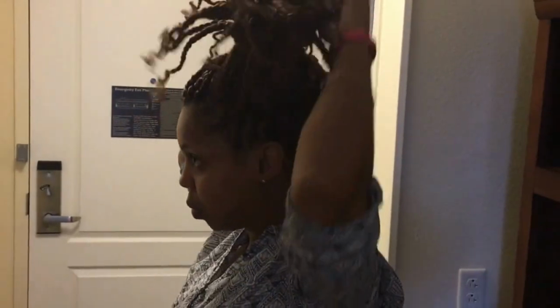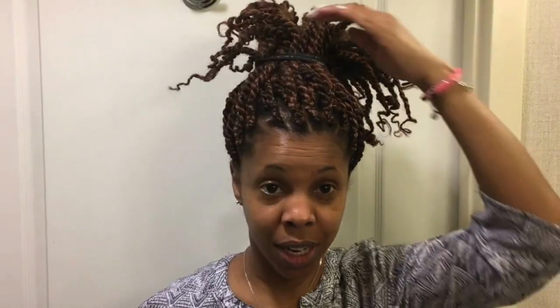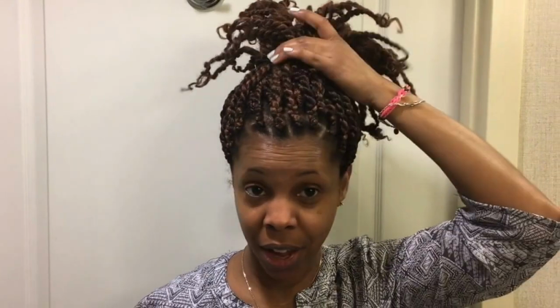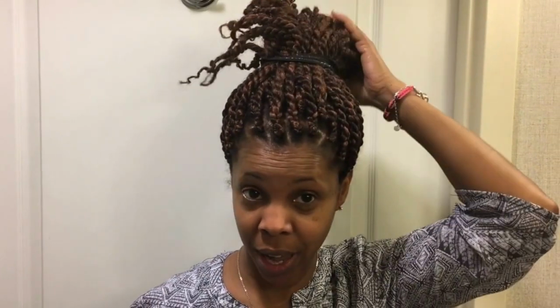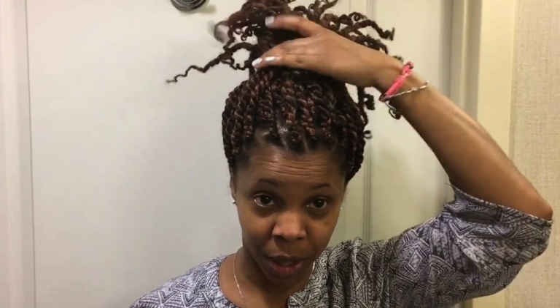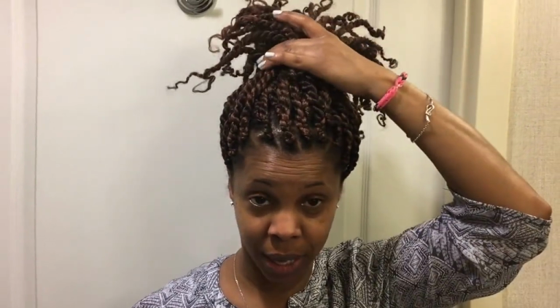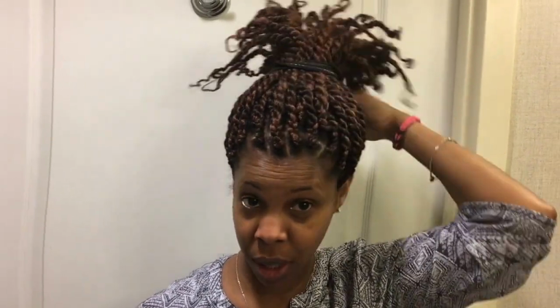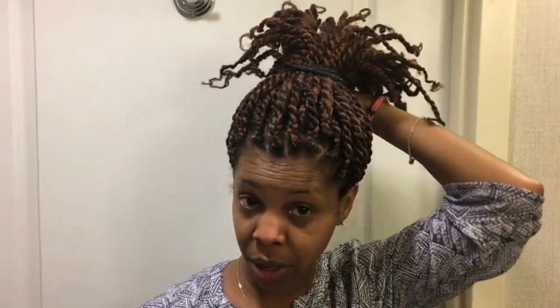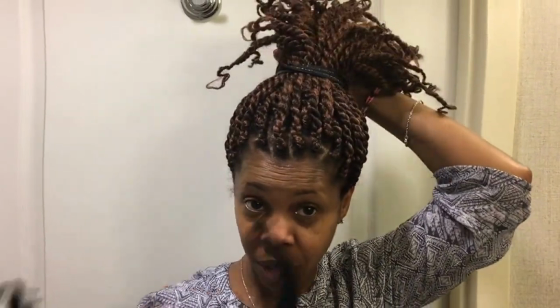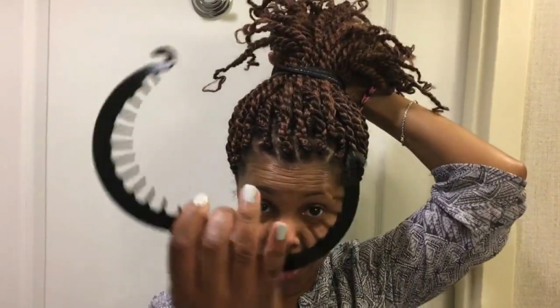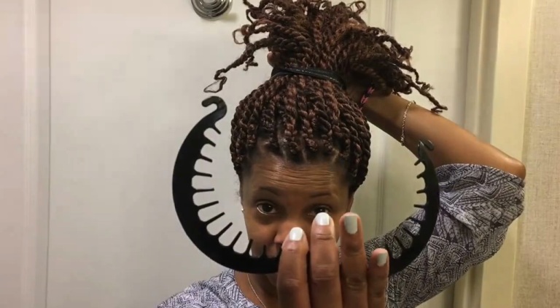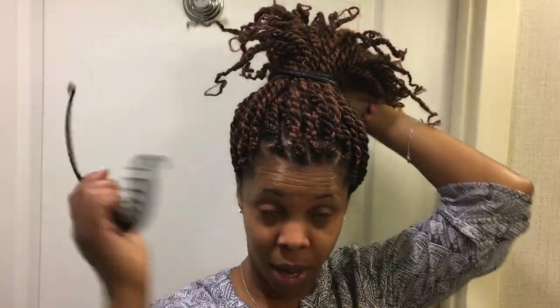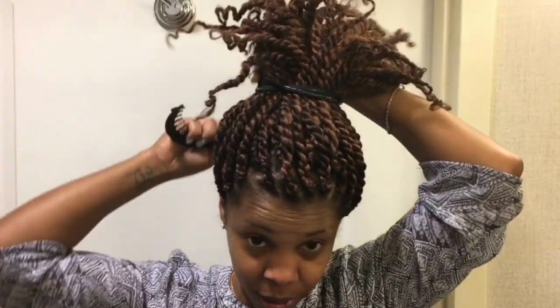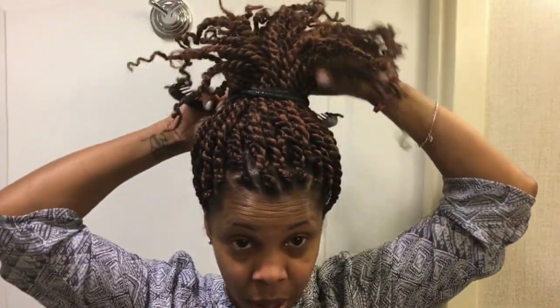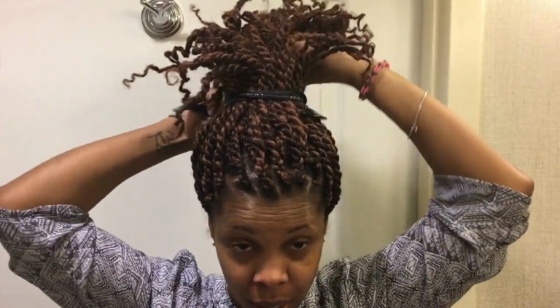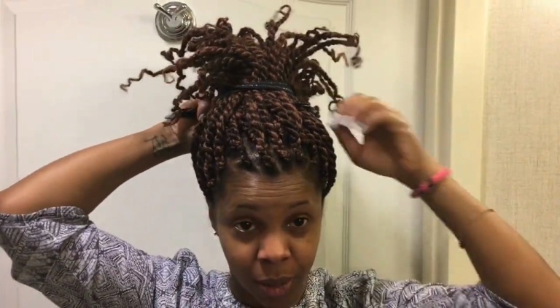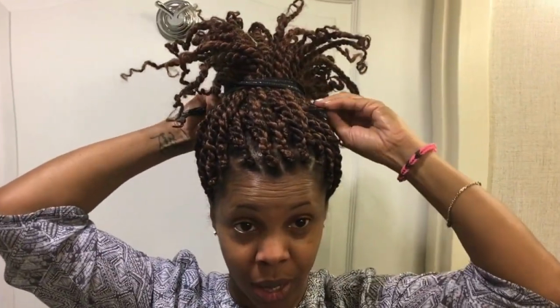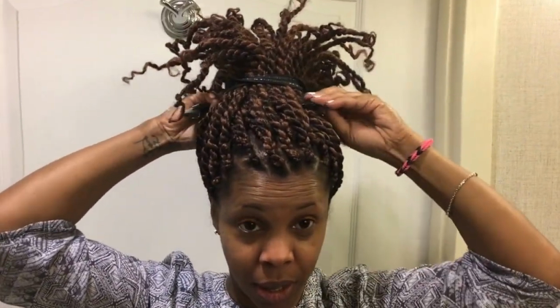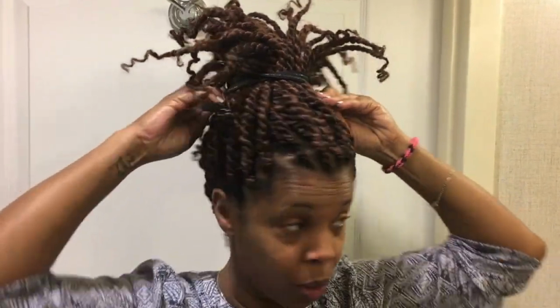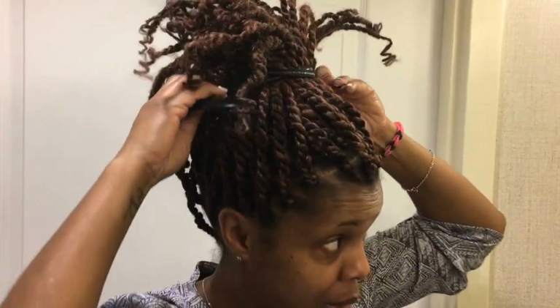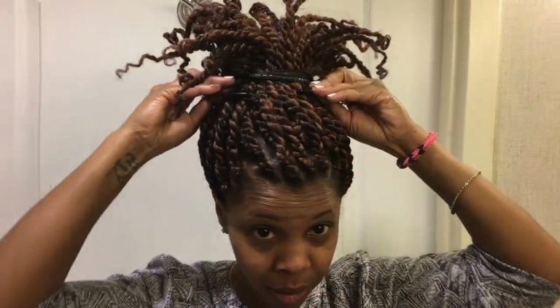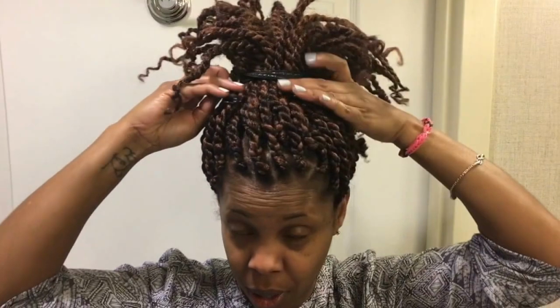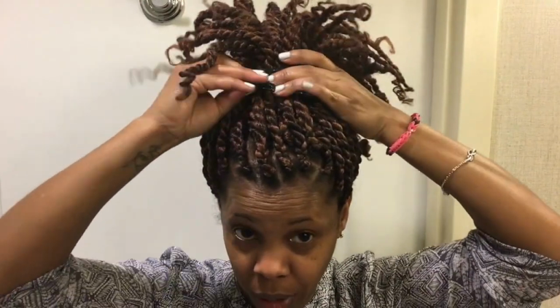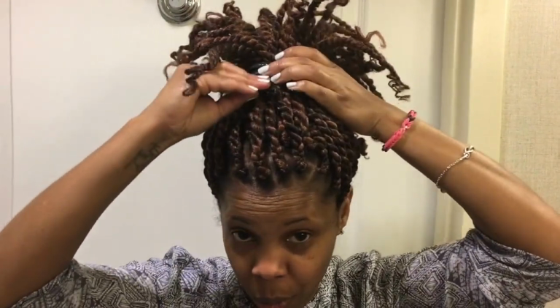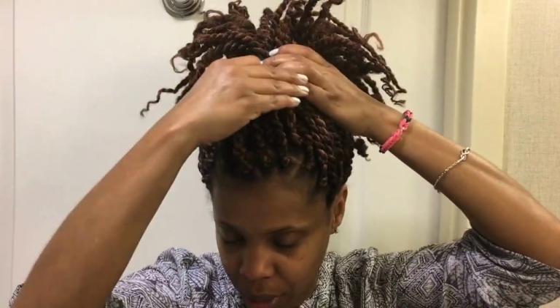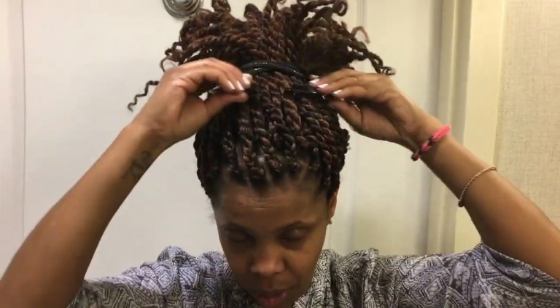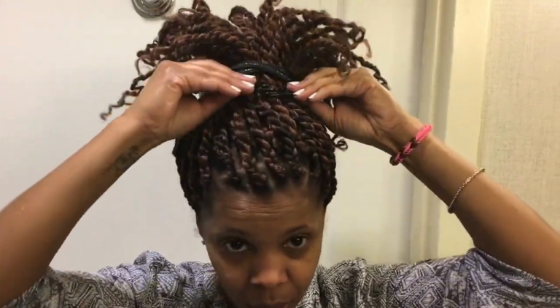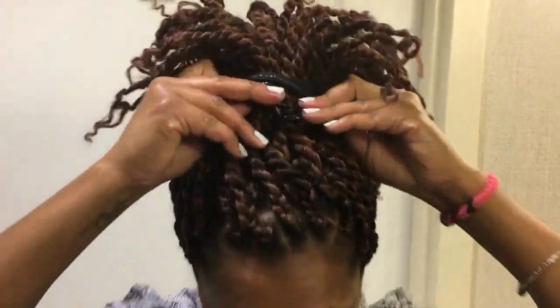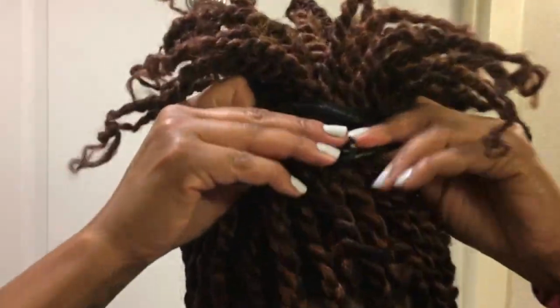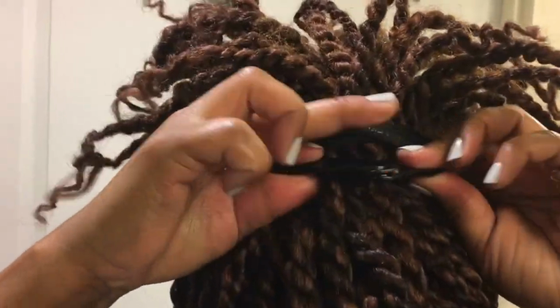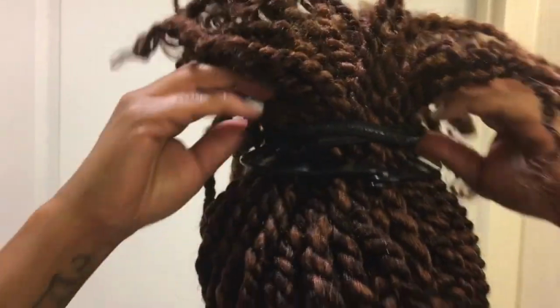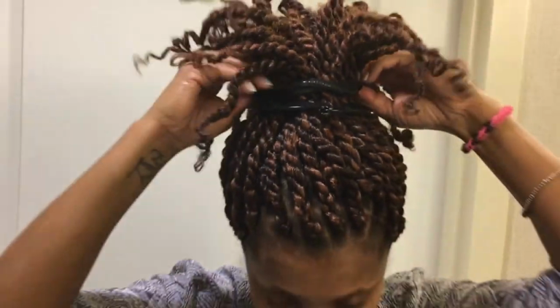So you see I've got all the hair gathered up into the elastic headband. So I'm going to take my Puff Cuff, open wide, and put it underneath where the Goody Headband is. Bring the other arm around, move it shut,